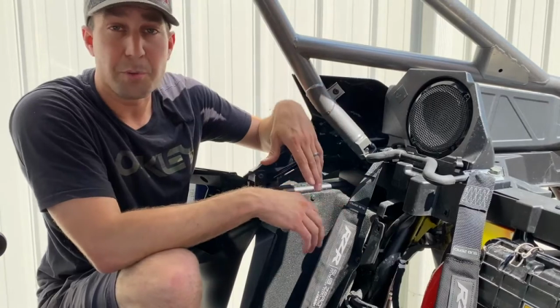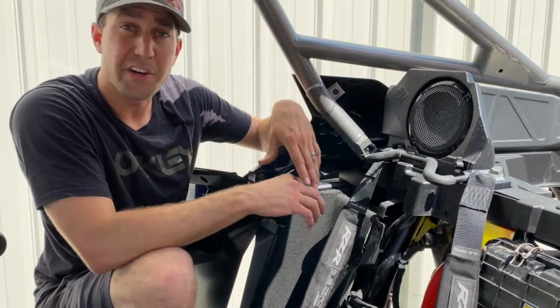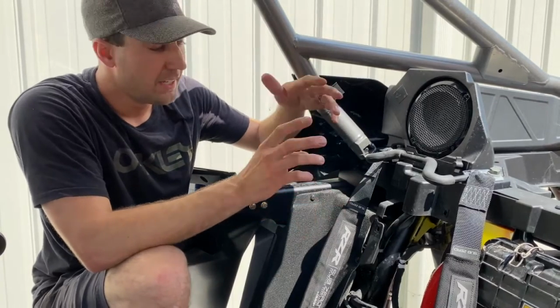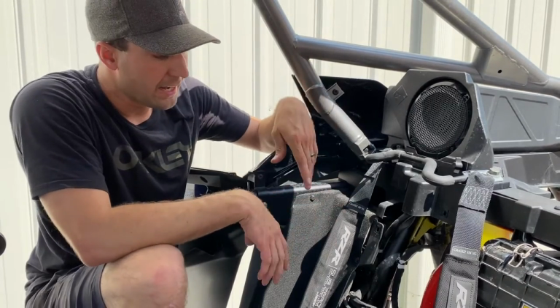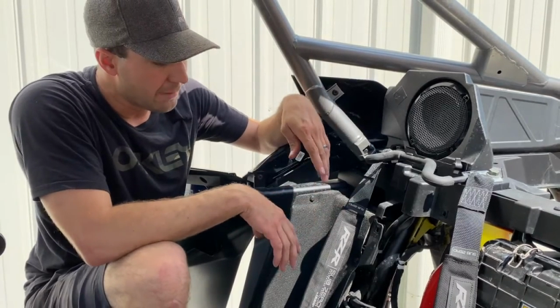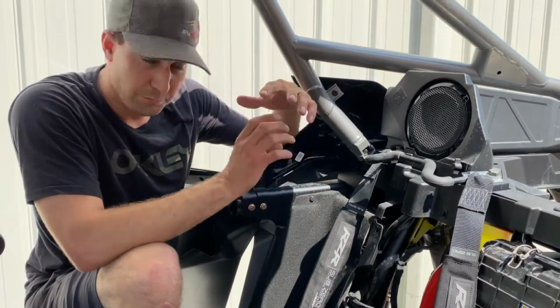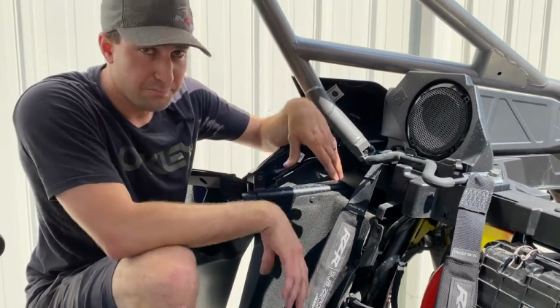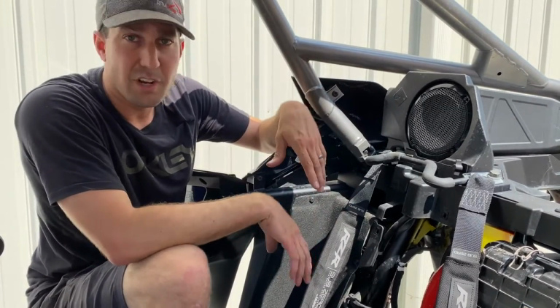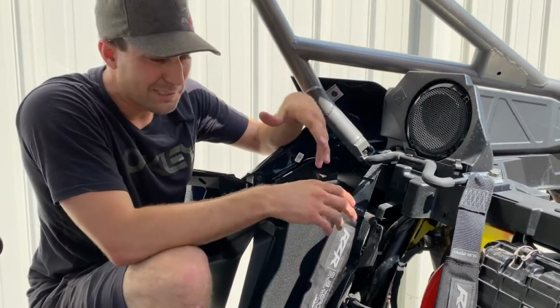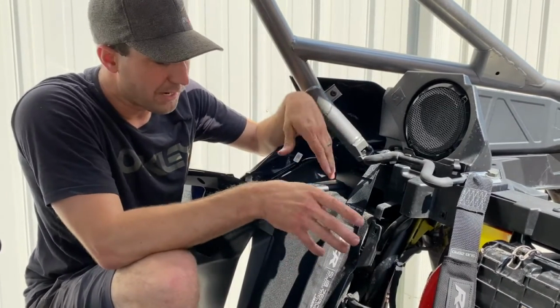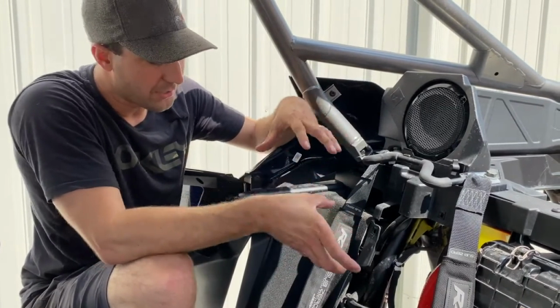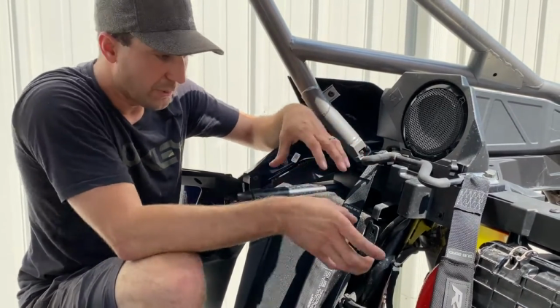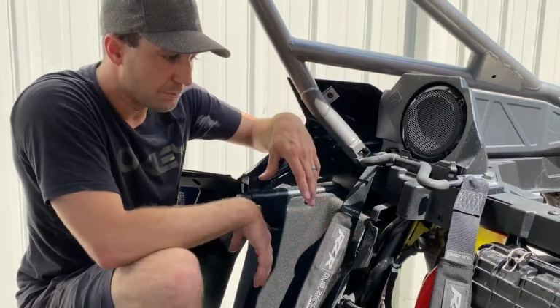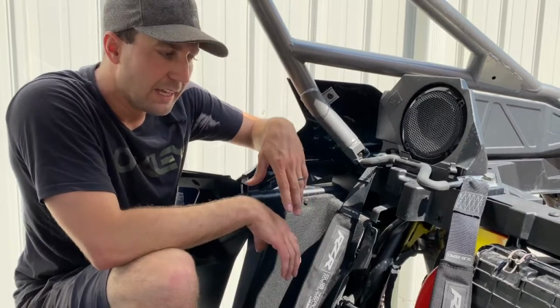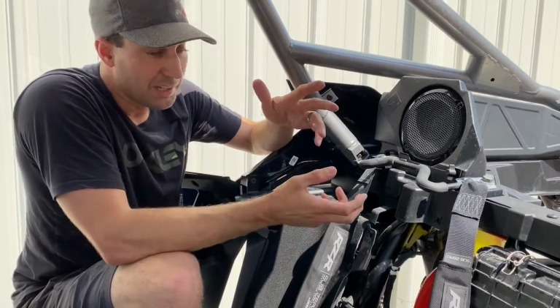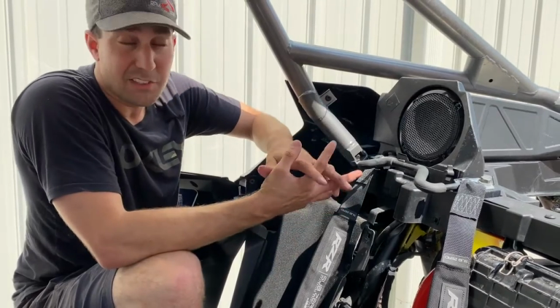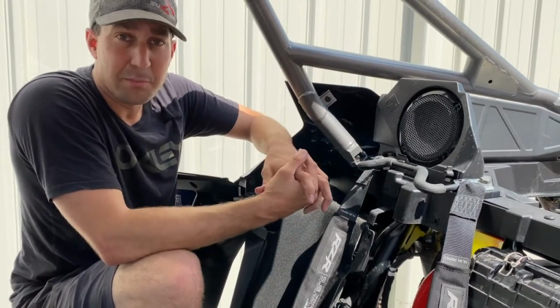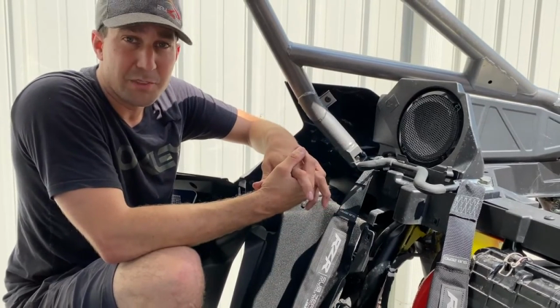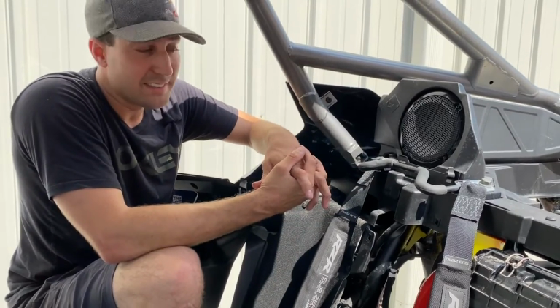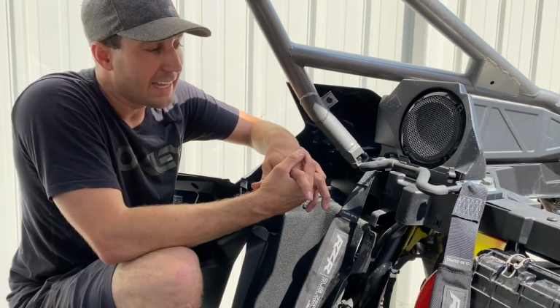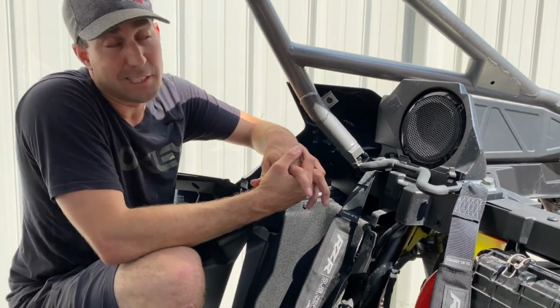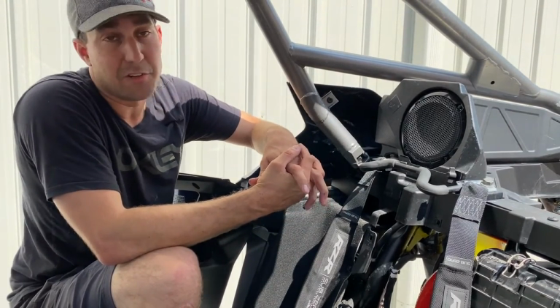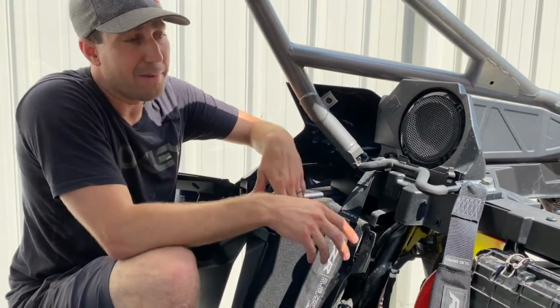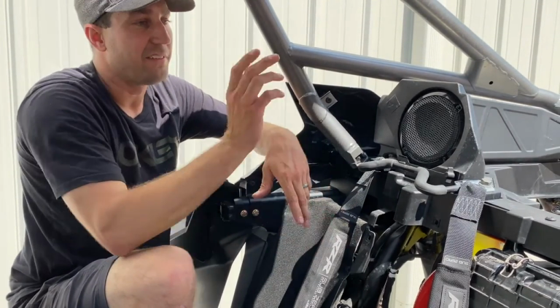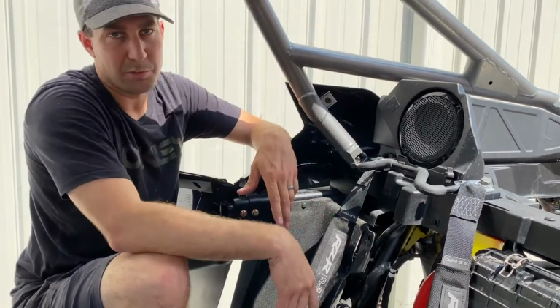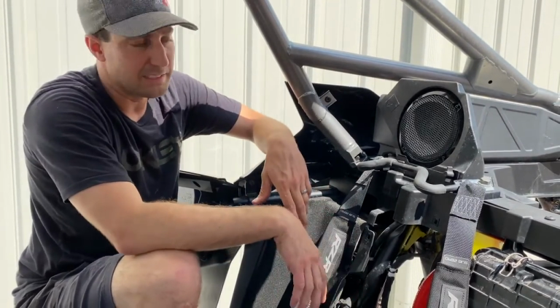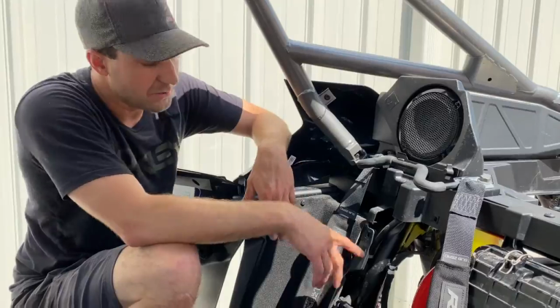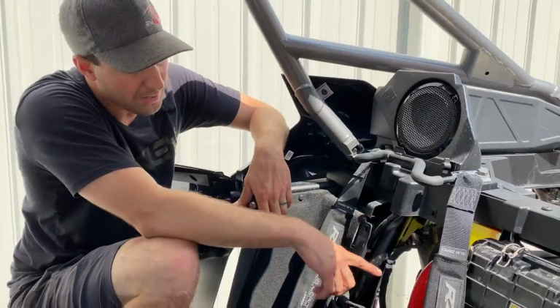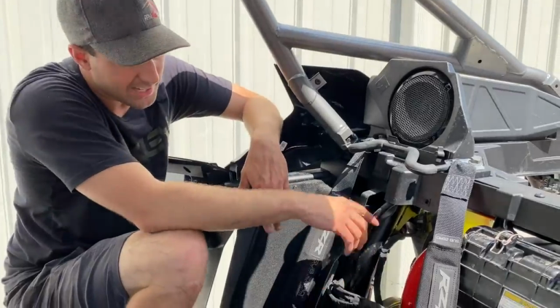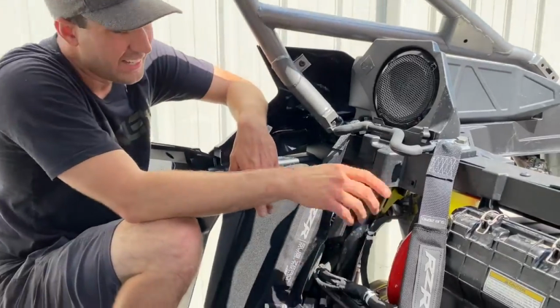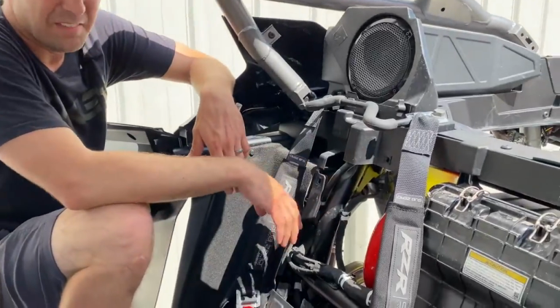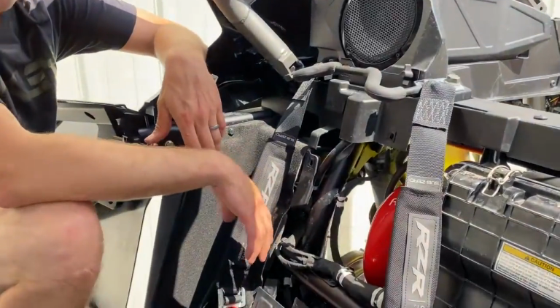The throttle body side will be the toughest one to get on. Use plenty of soap and water and just force it on — sometimes with a buddy you can wiggle it and move it. Our silicone being much more rigid than stock makes it a little bit tougher to put on, but the rest of them were a breeze.